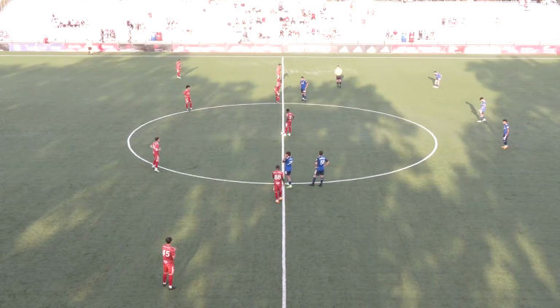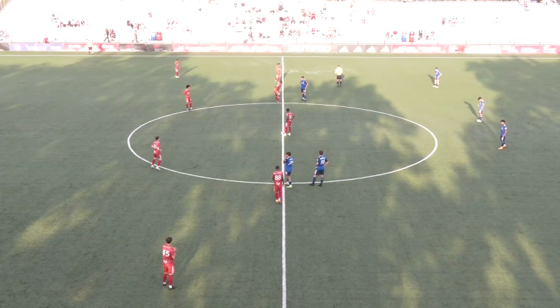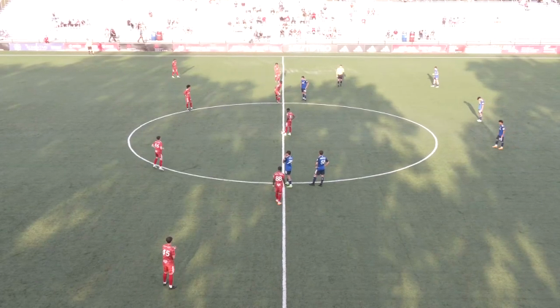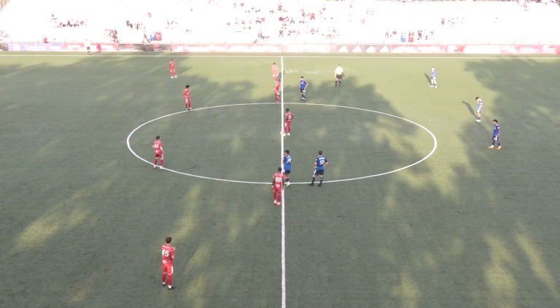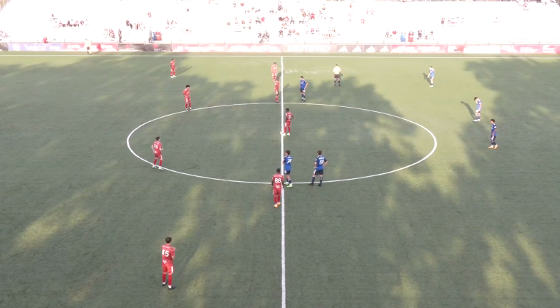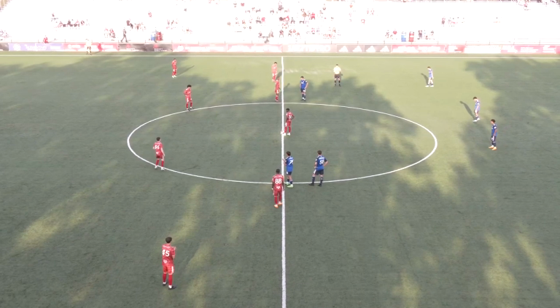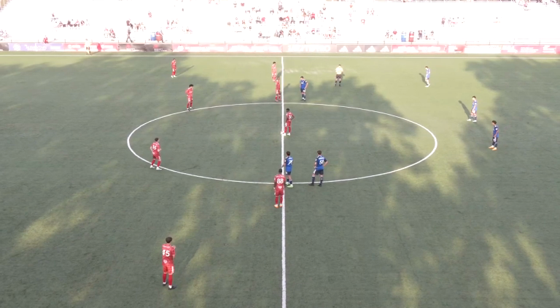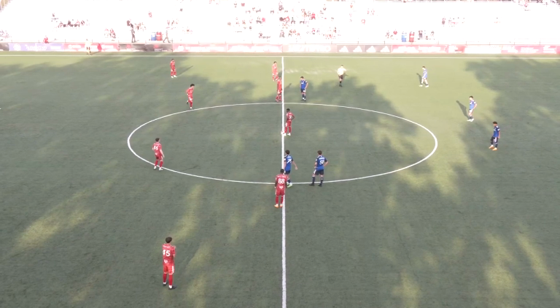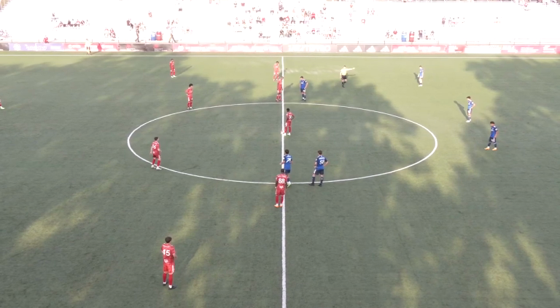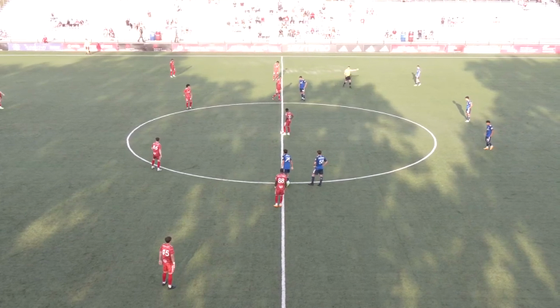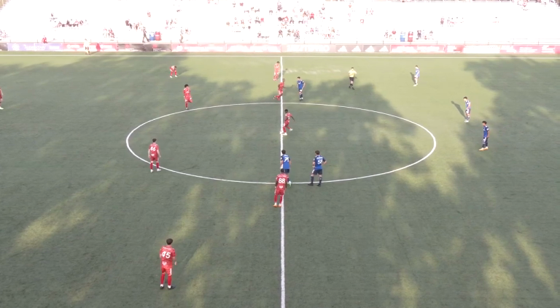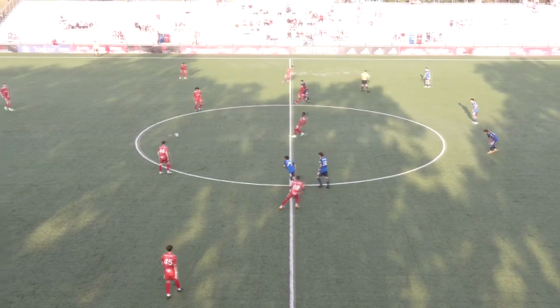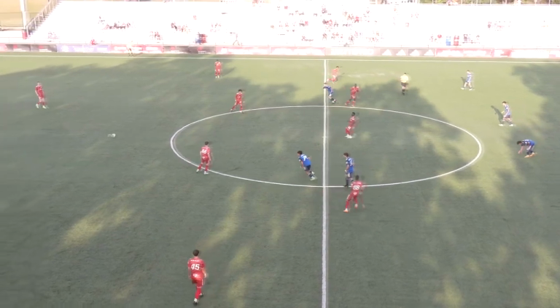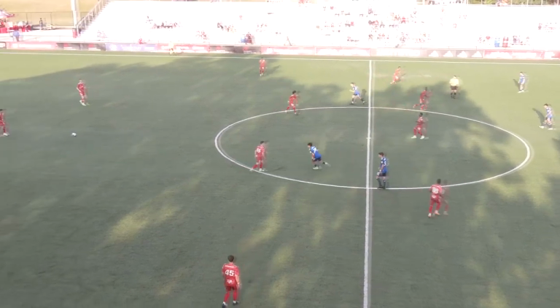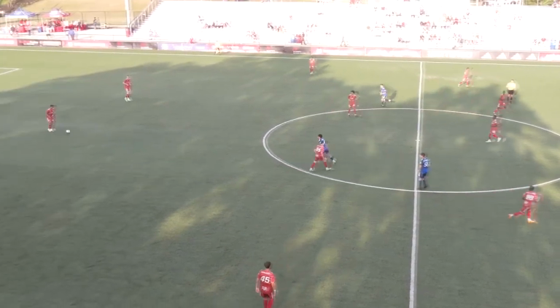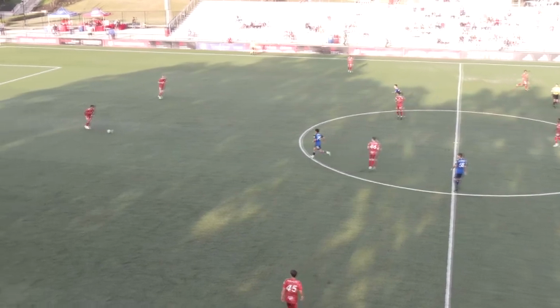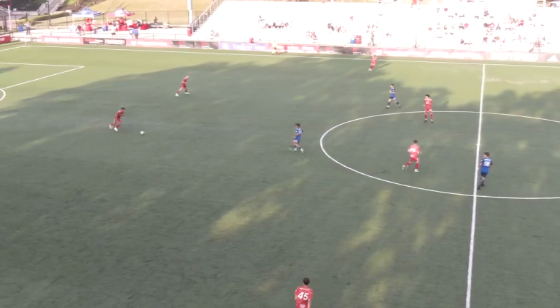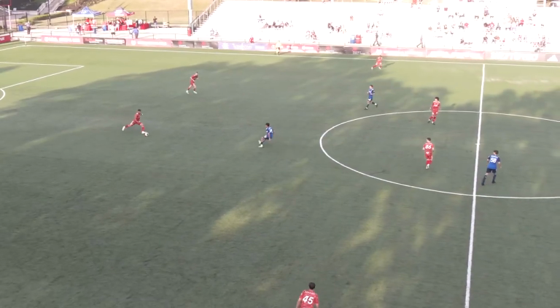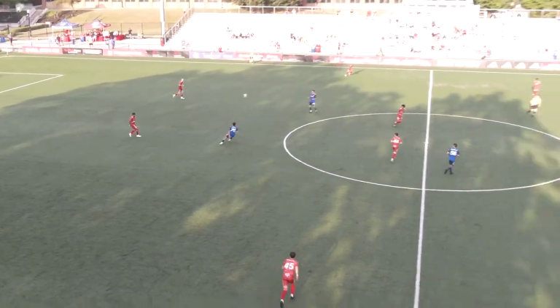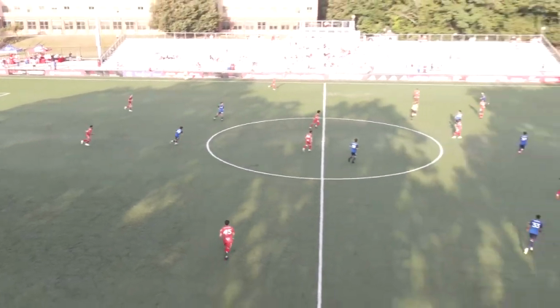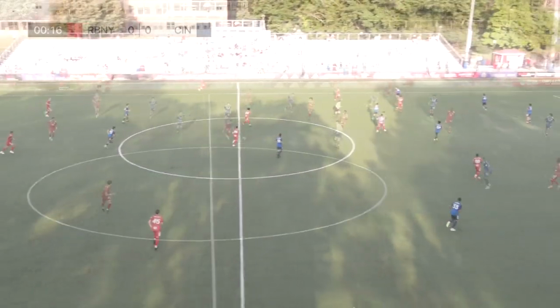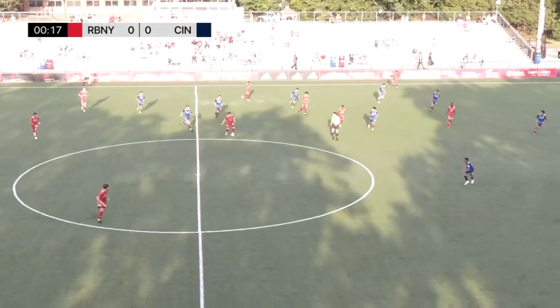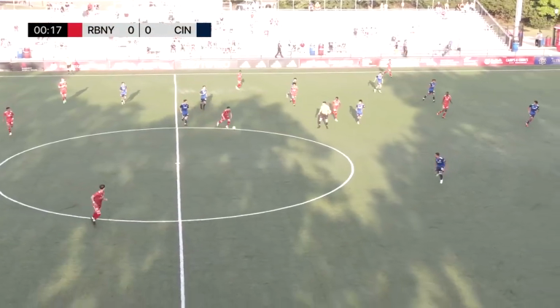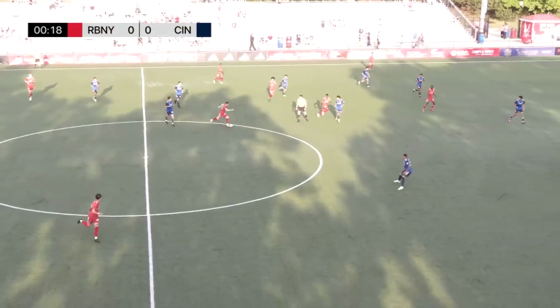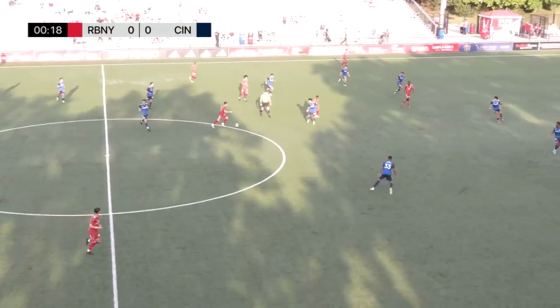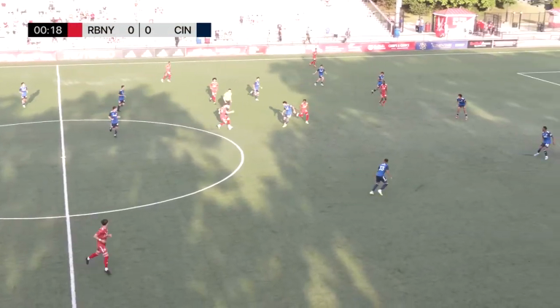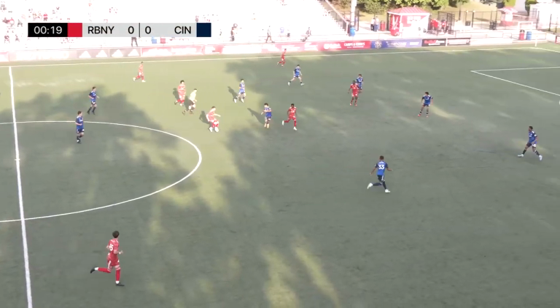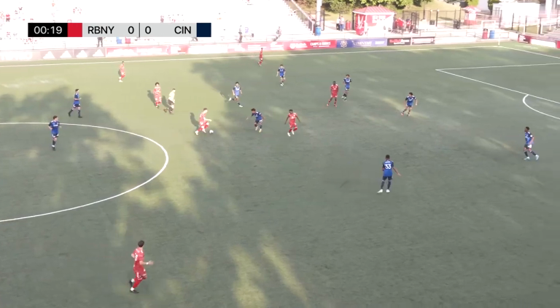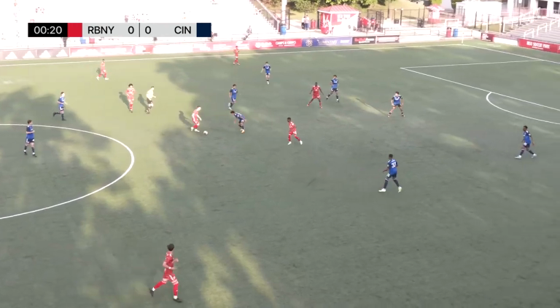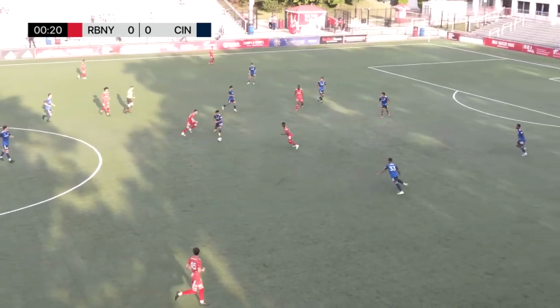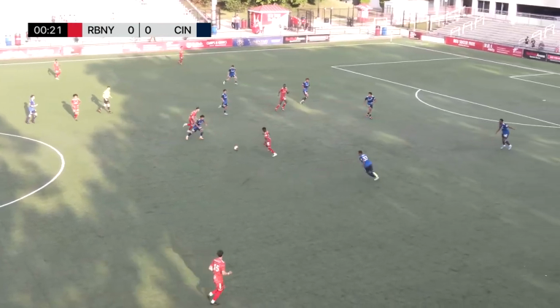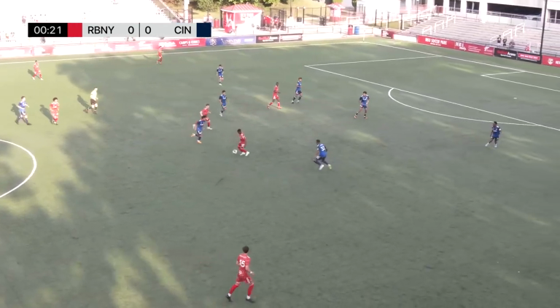New York without the talent and skill of one of their top players up front for the rest of the season, meaning more responsibility. This is New York looking to advance here for the first time this evening.